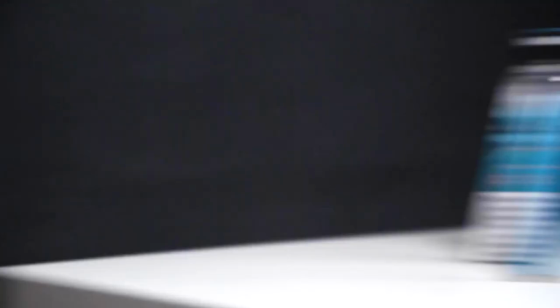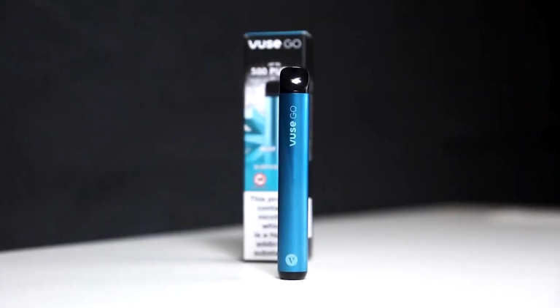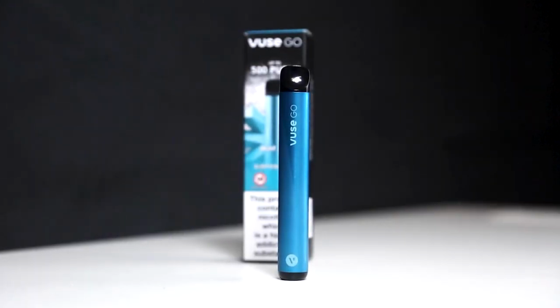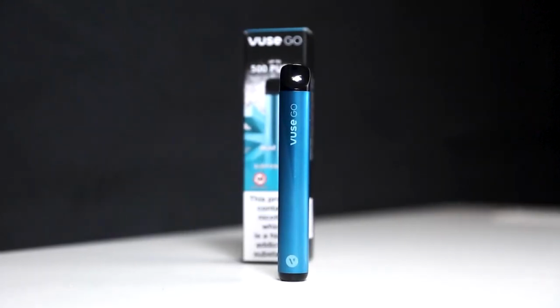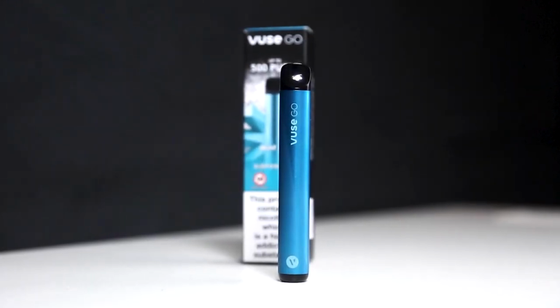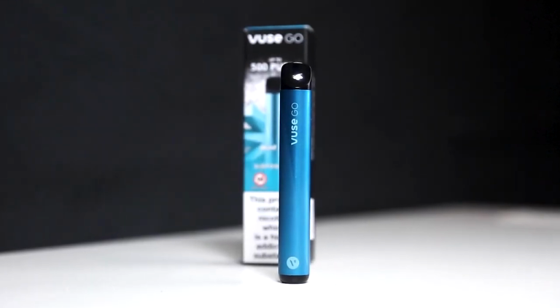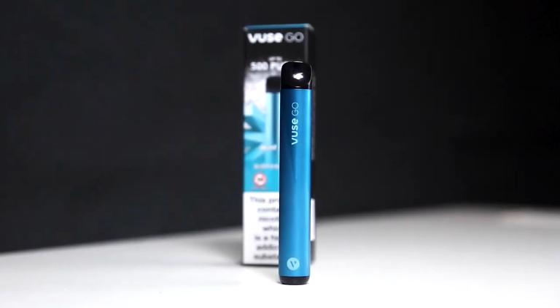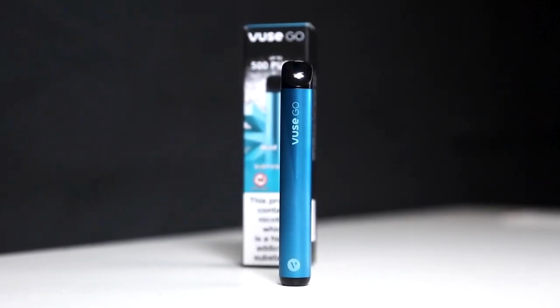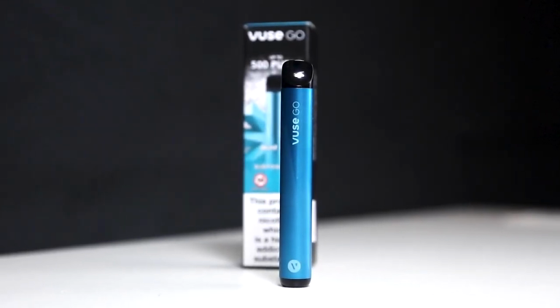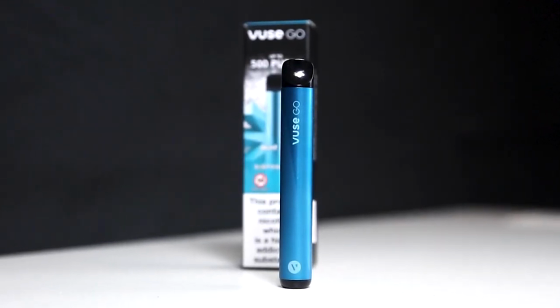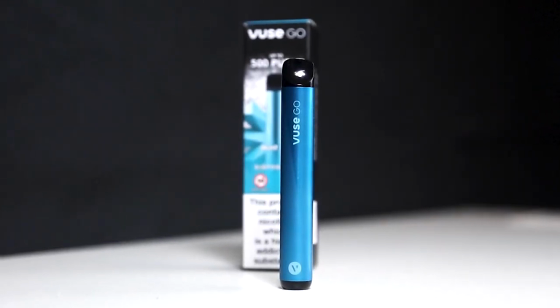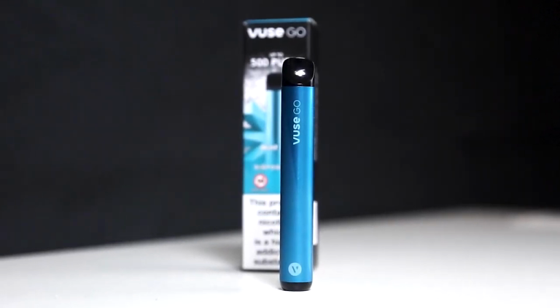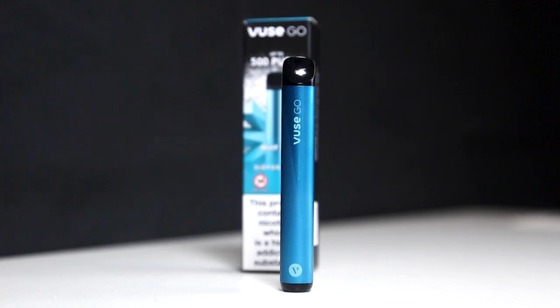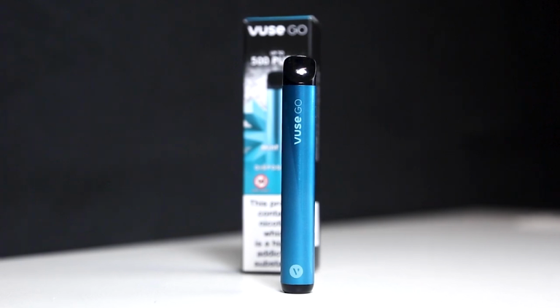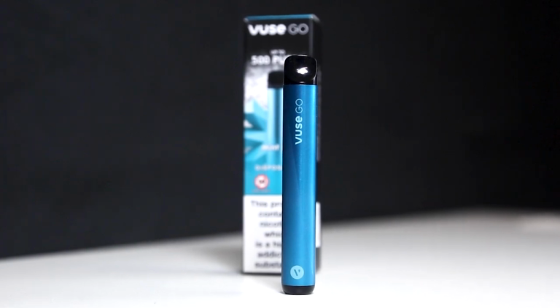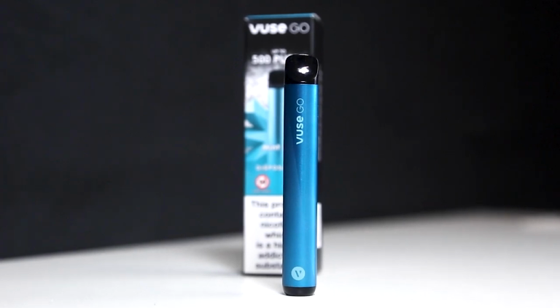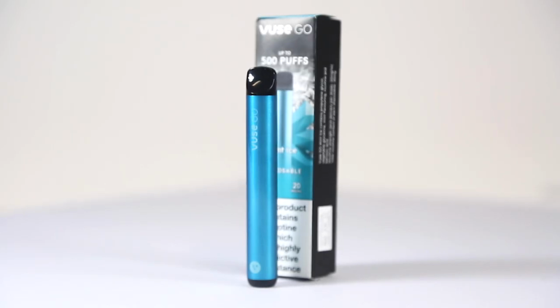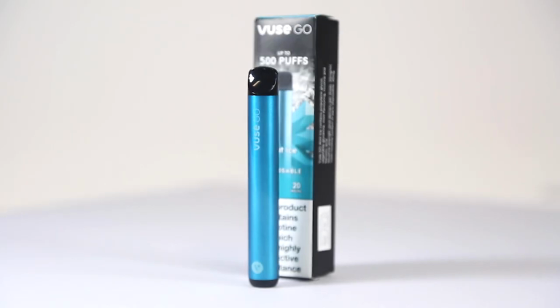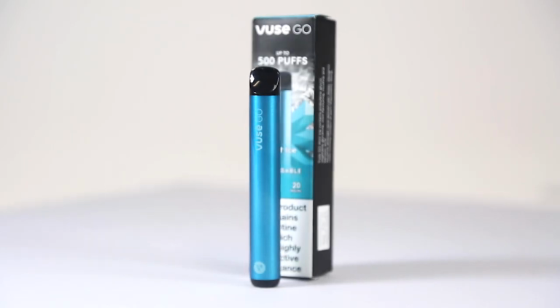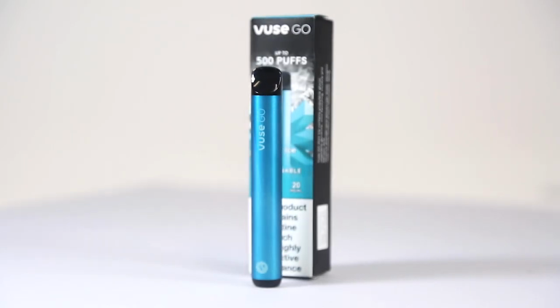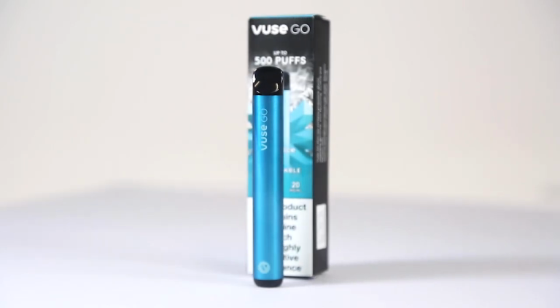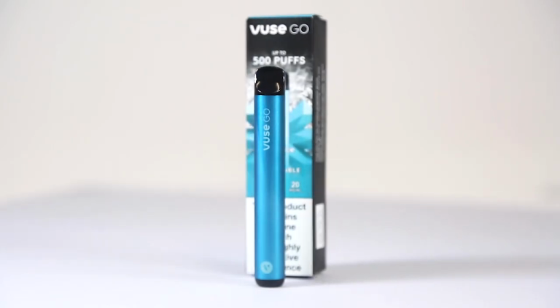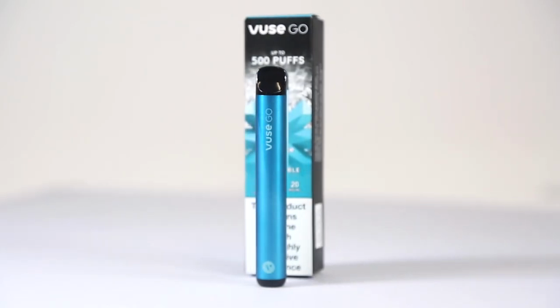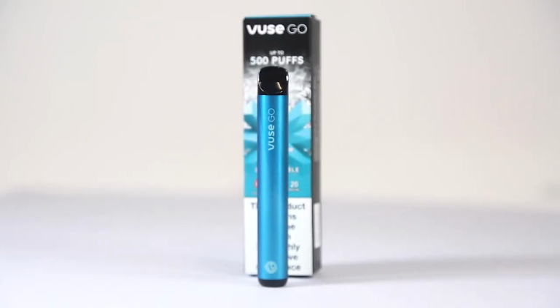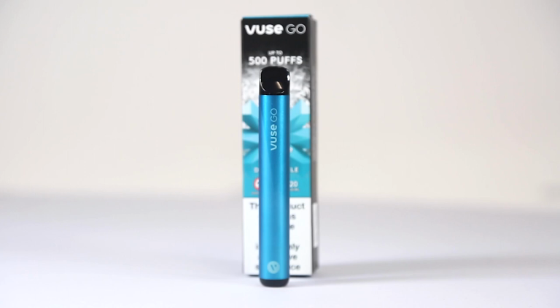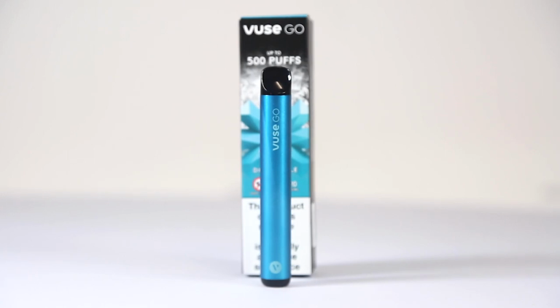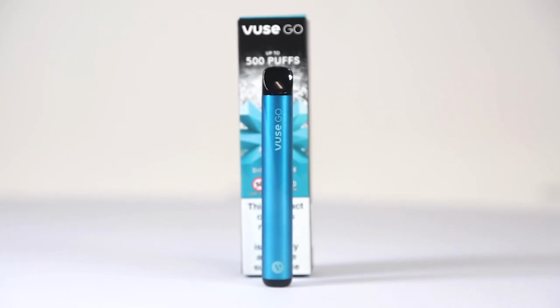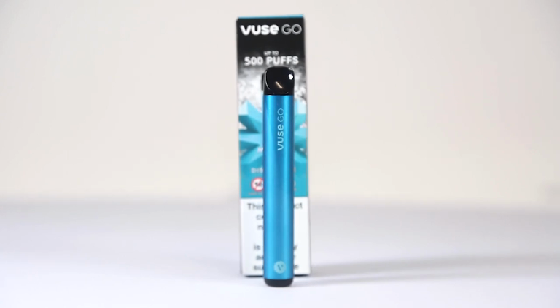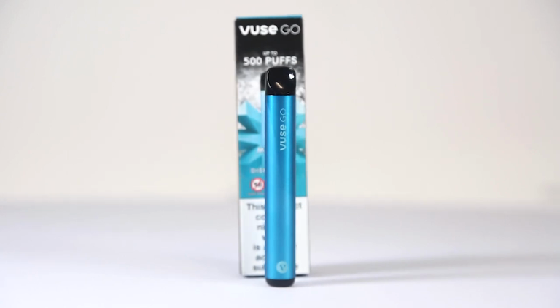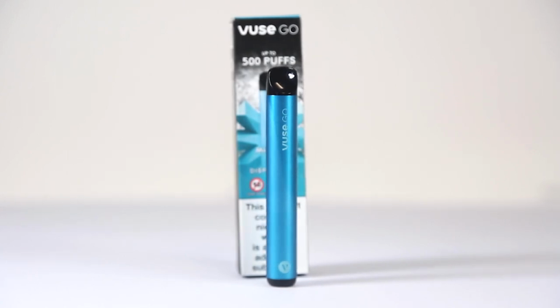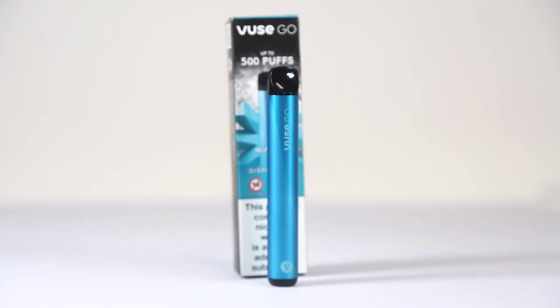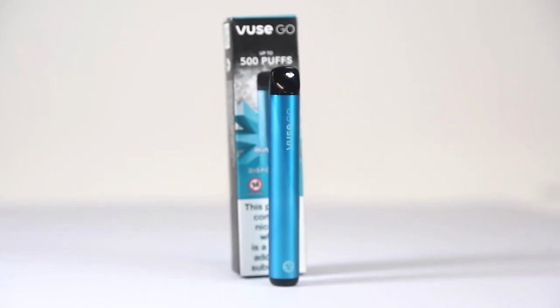Welcome back to the channel everyone. Rich here from Evapo. In this video we'll be taking a look inside the box of the Fuse Go Disposable Vape. Fuse are well known for their range of extremely user-friendly starter kits designed to make the switch from smoking to vaping as easy as possible.